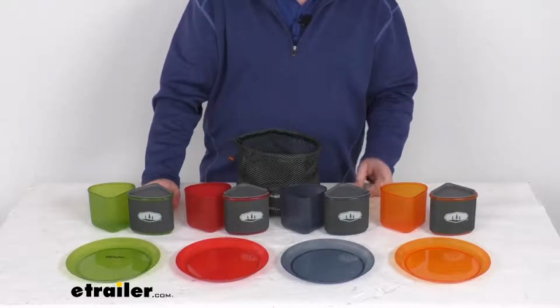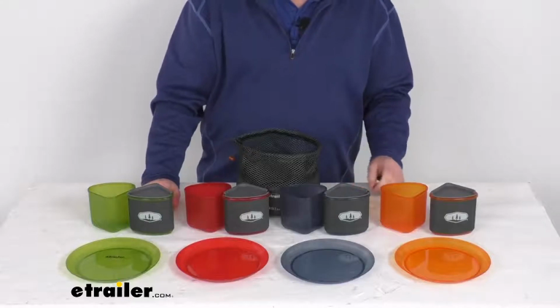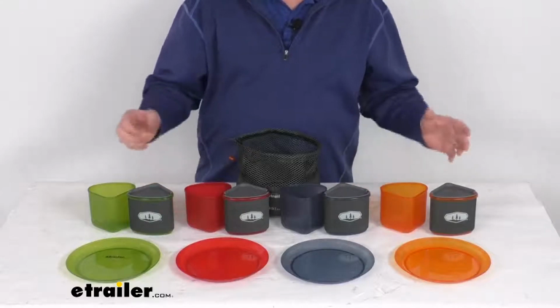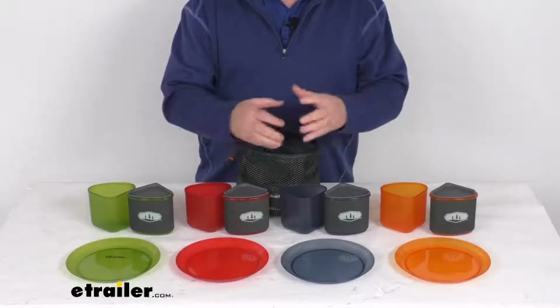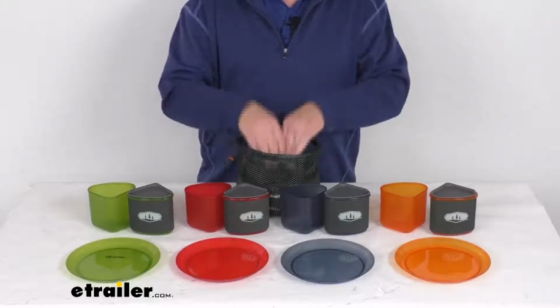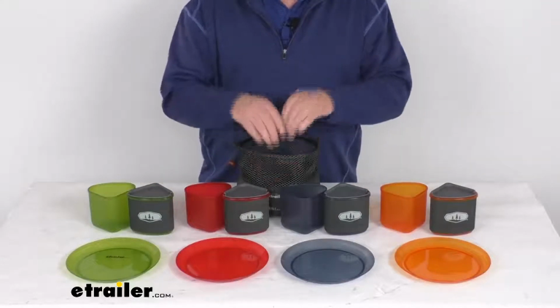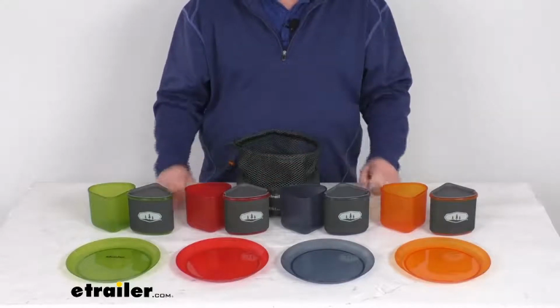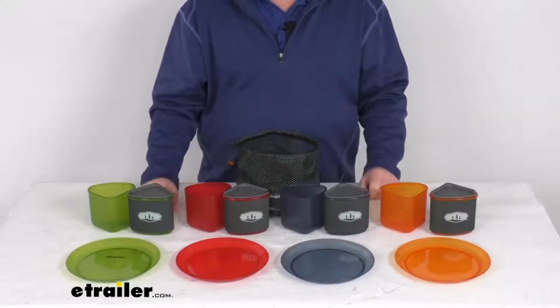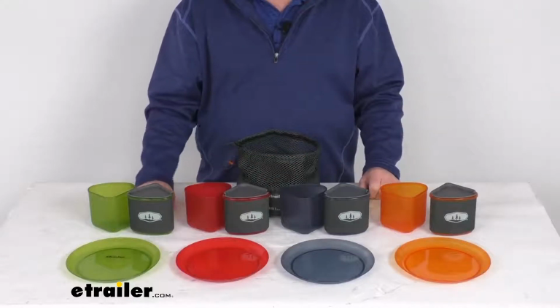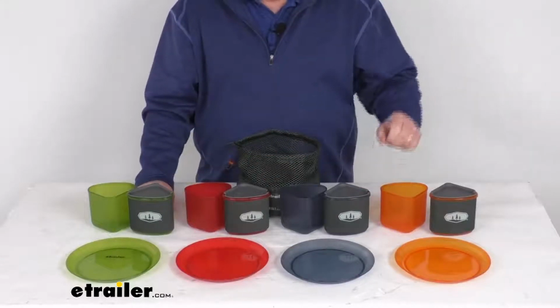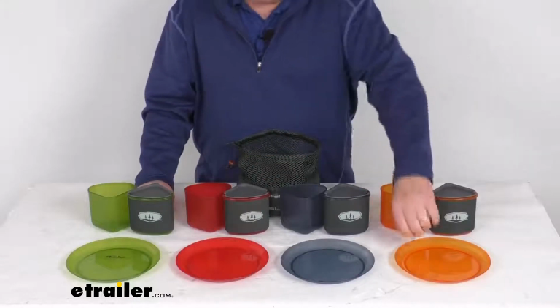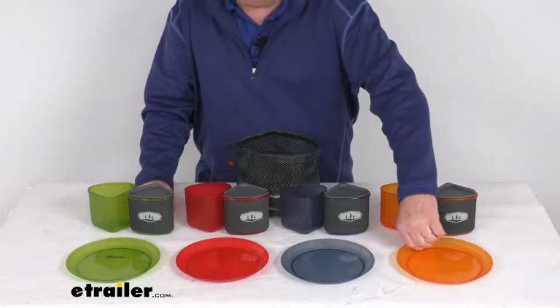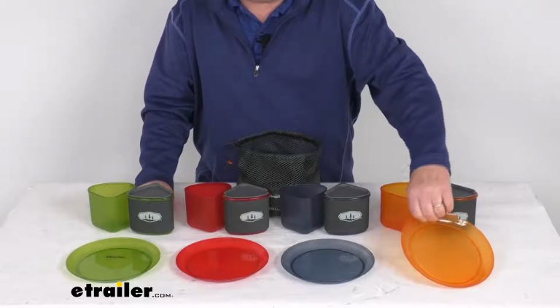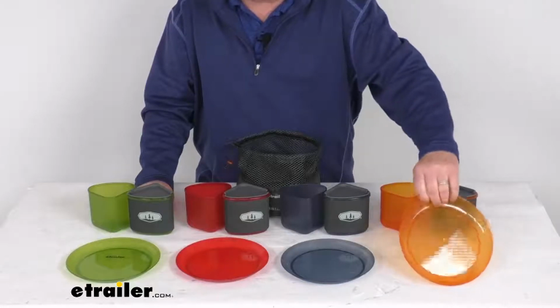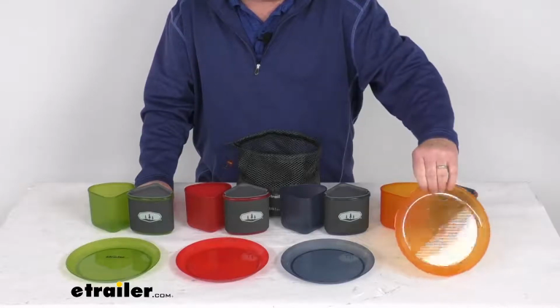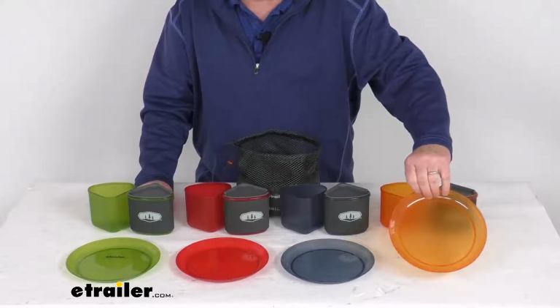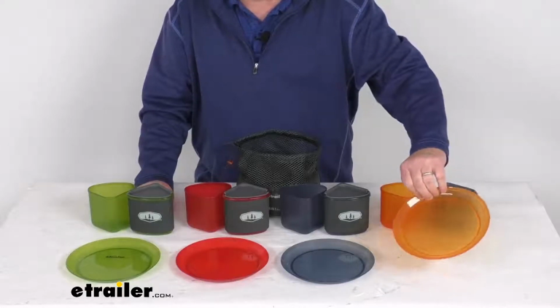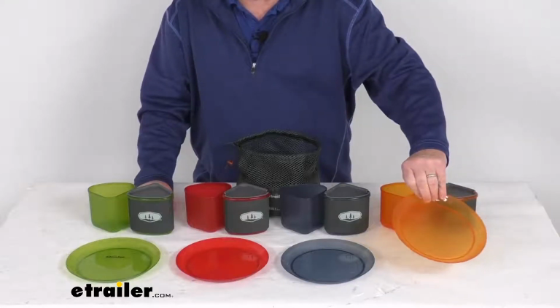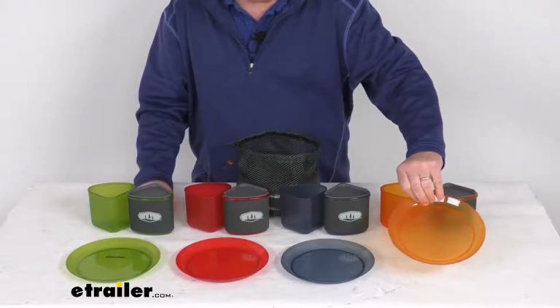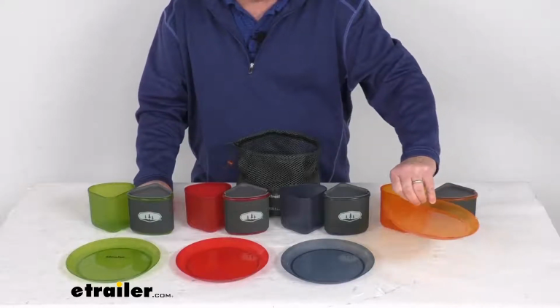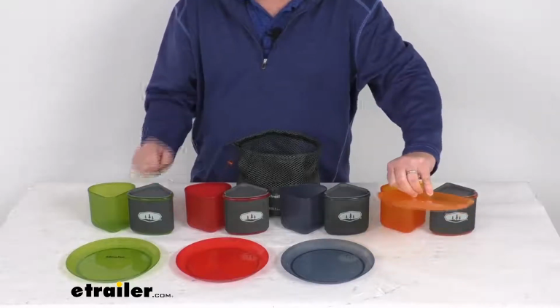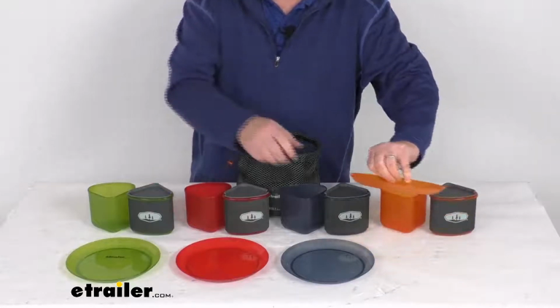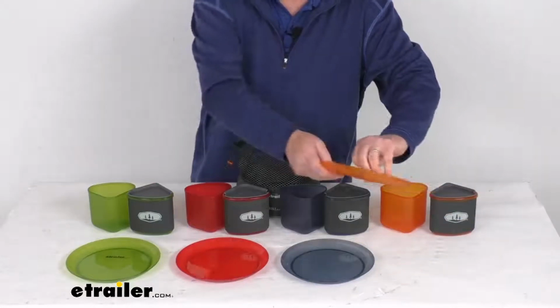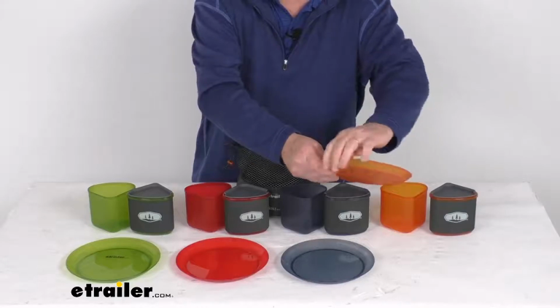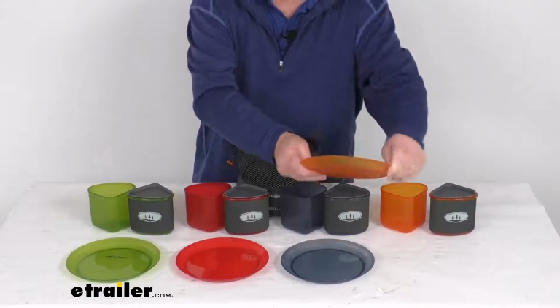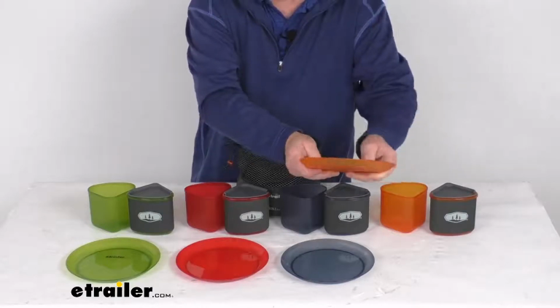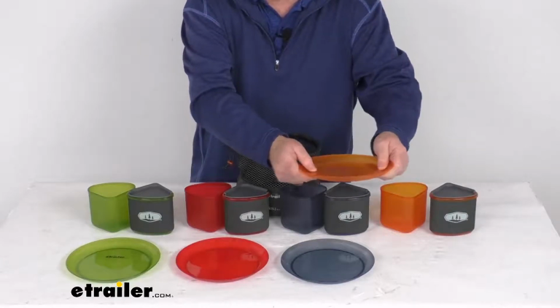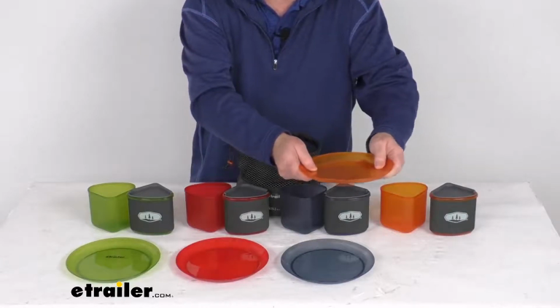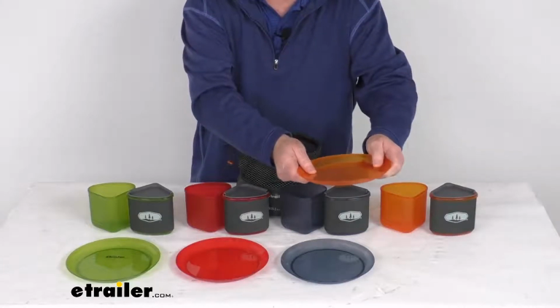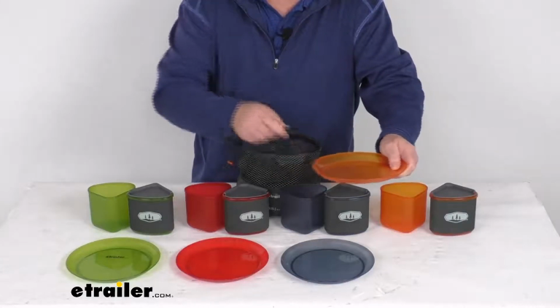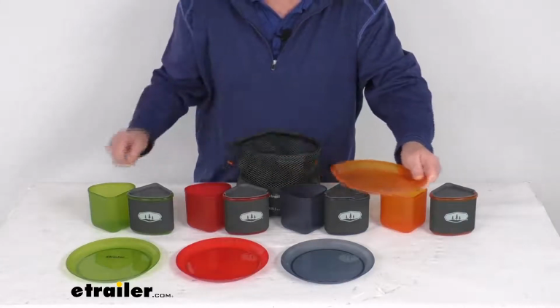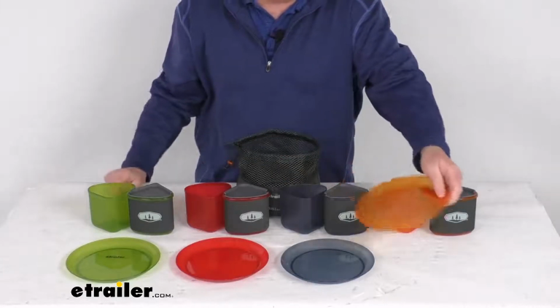I'm going to show you how we're going to combine everything and put it in the sack right here. We'll start off with the plates. It includes four seven-and-a-half inch diameter plates. If you notice on the plates themselves, they have a raised edge, which helps keep your food in place and prevent any spills.